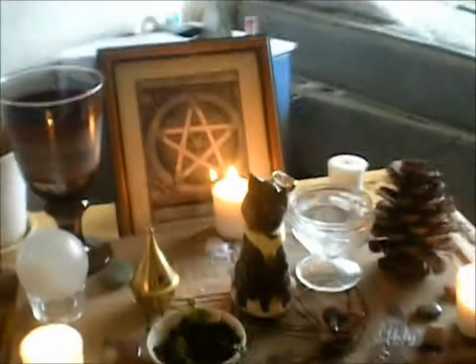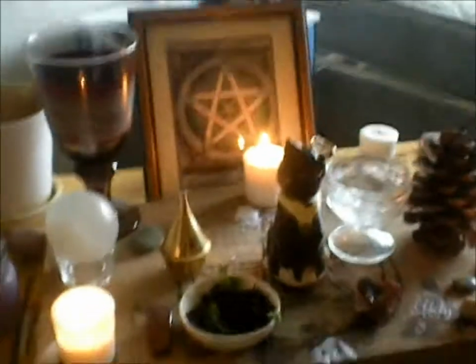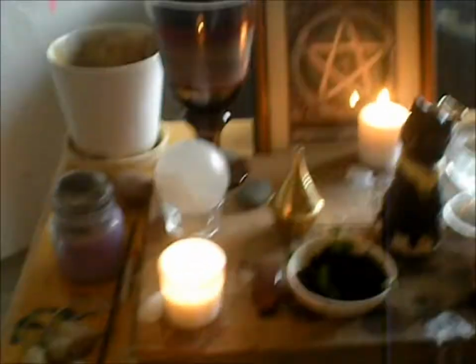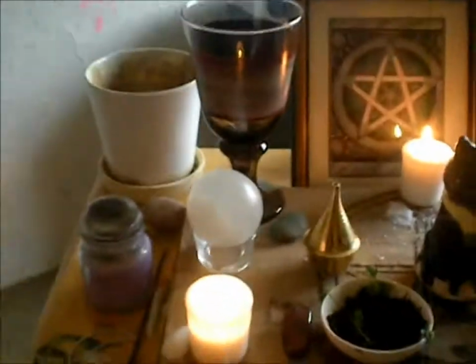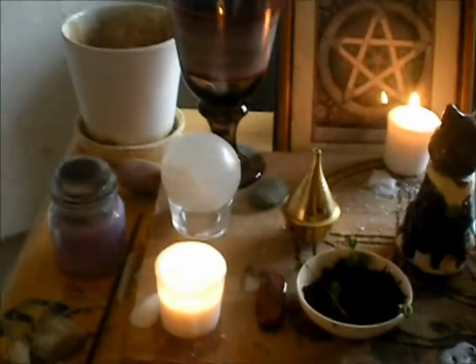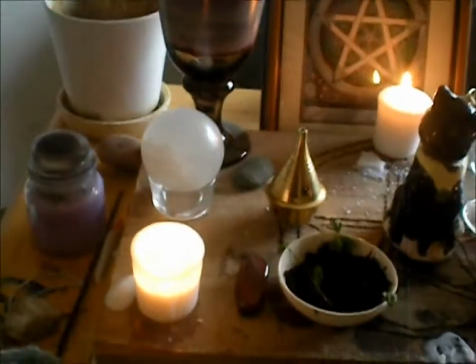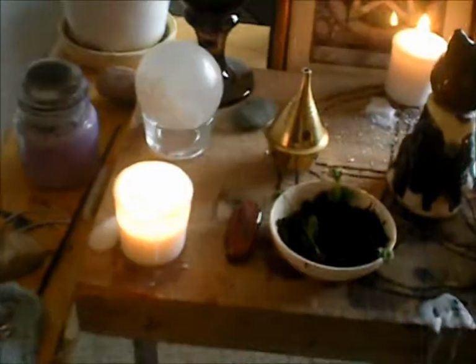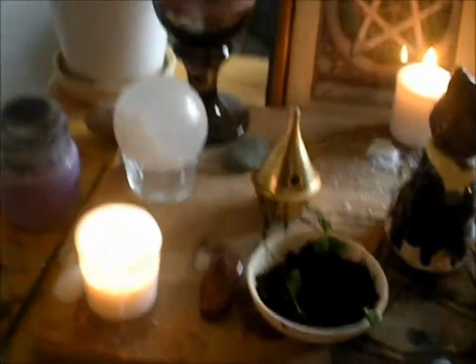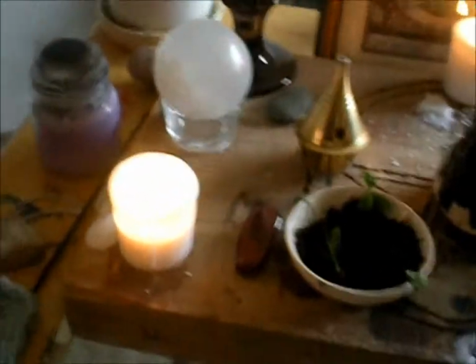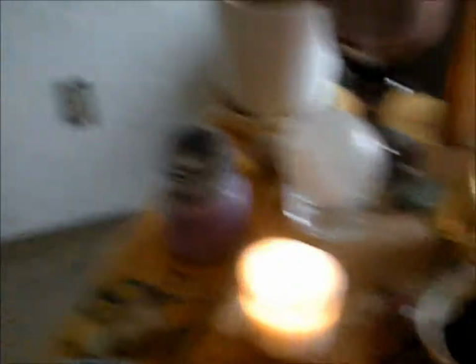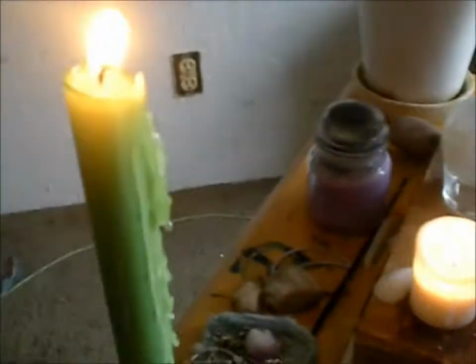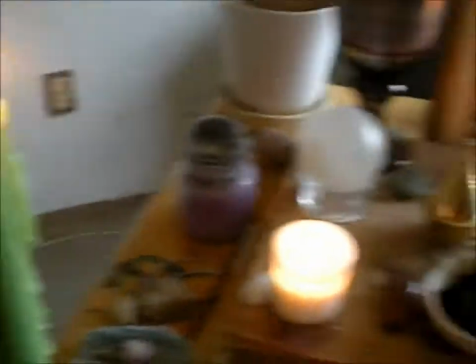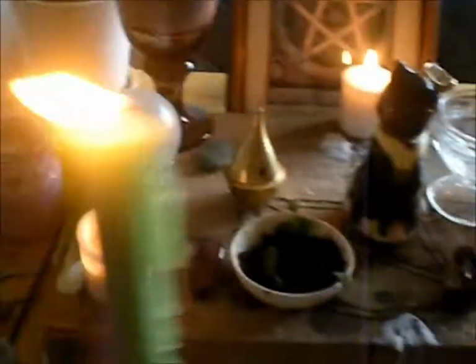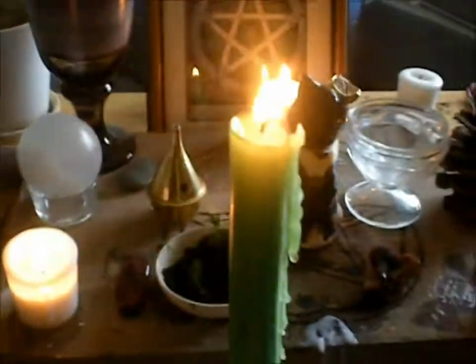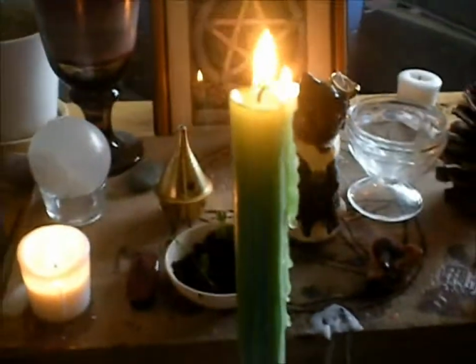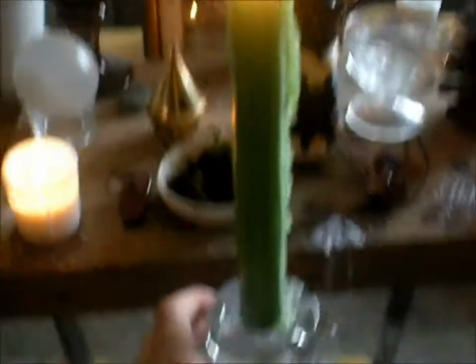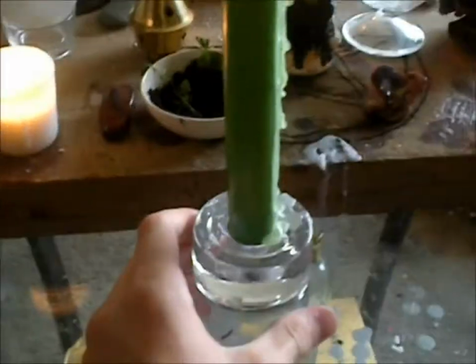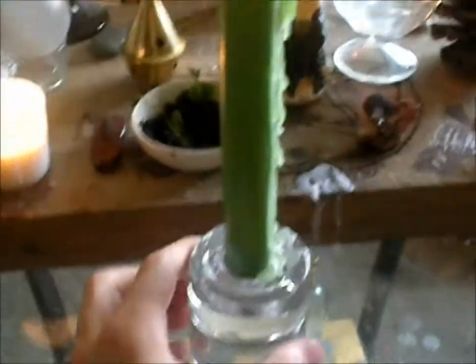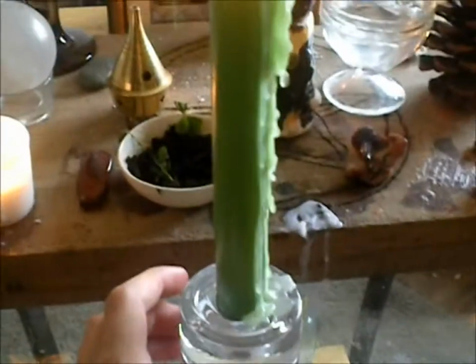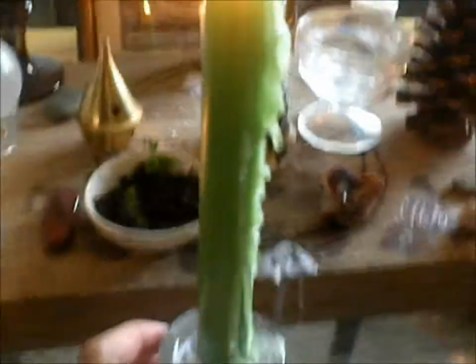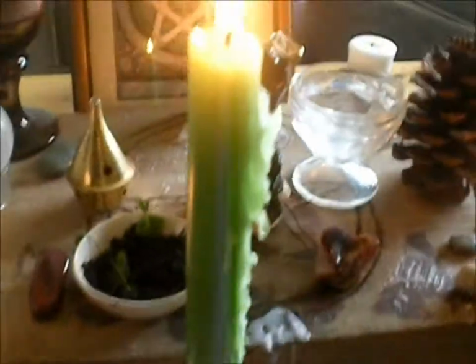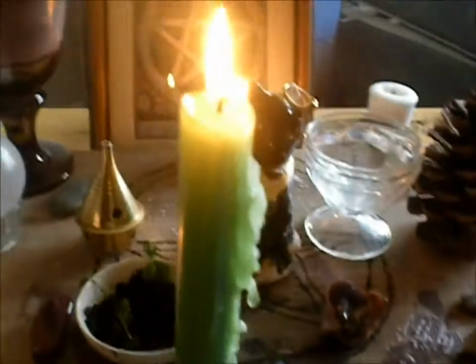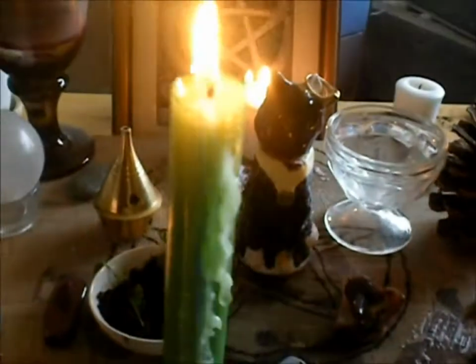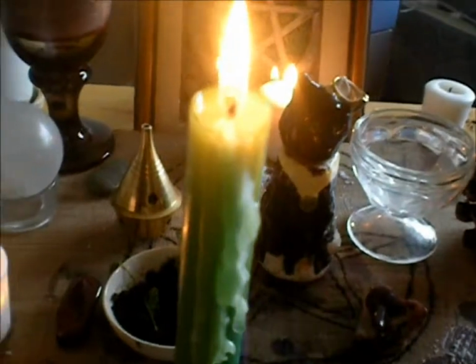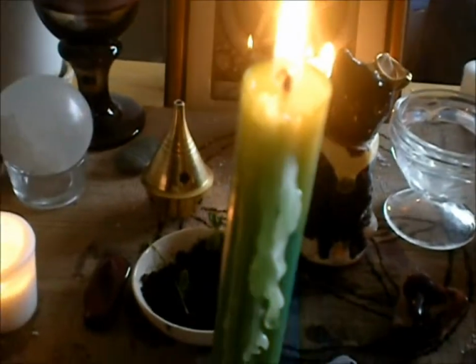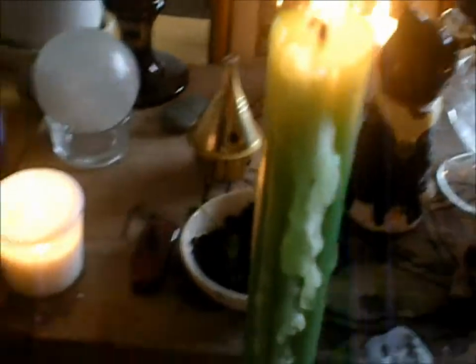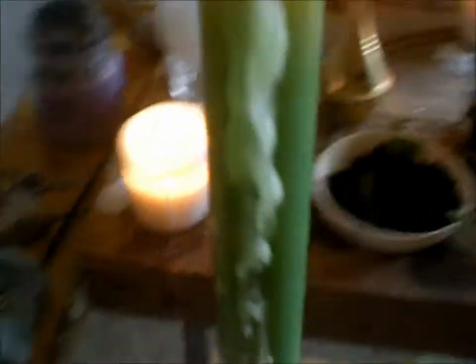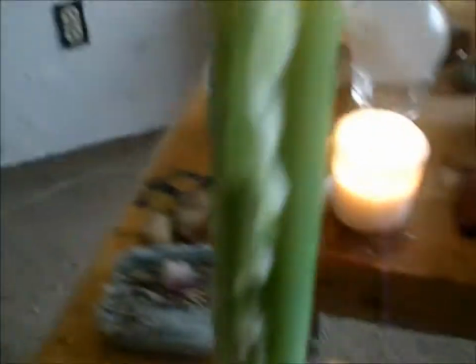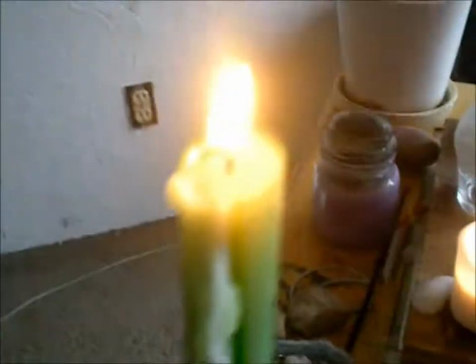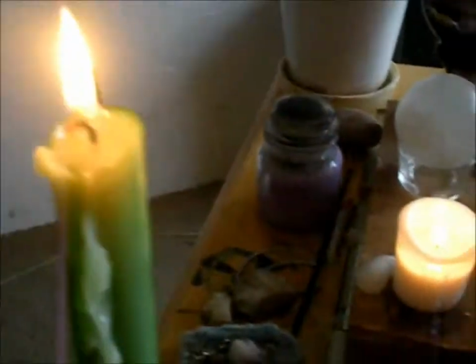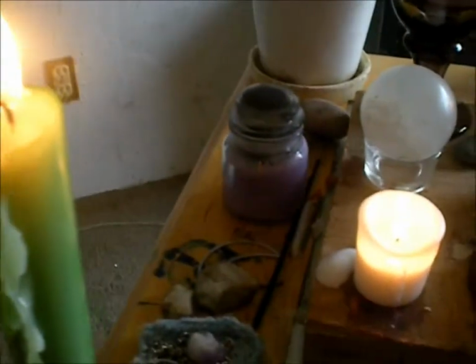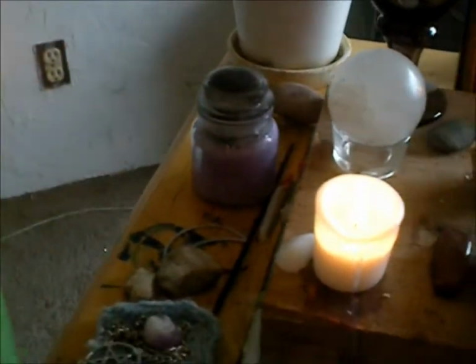Hello. This is my altar. Right now I have a green candle that I just activated and everything for money and prosperity that I've been needing lately.